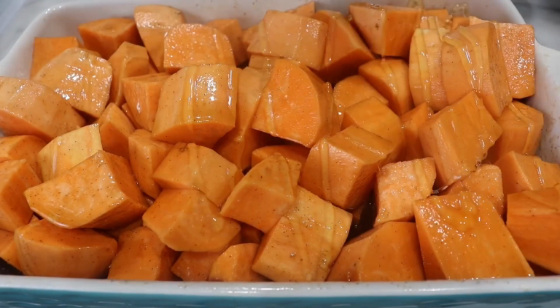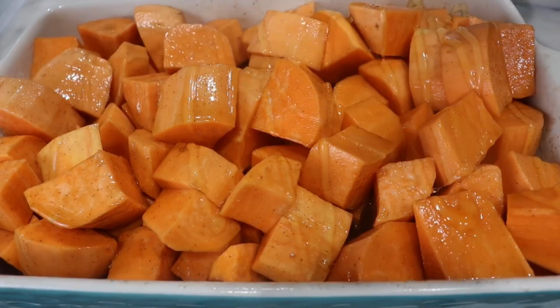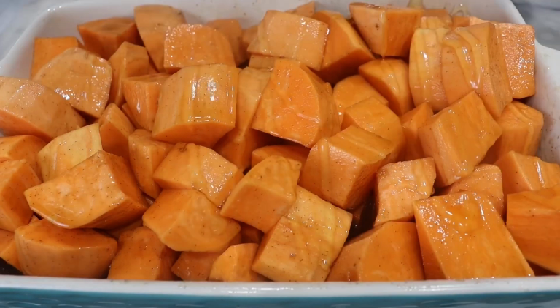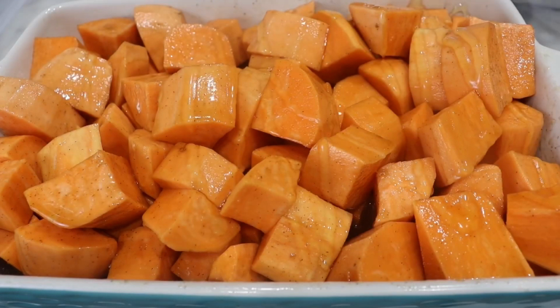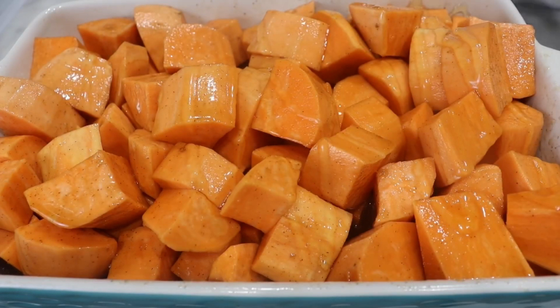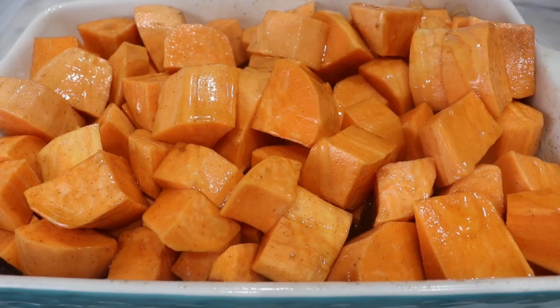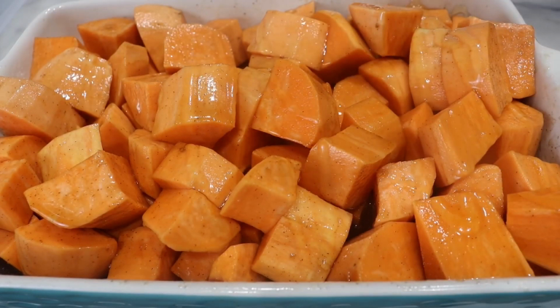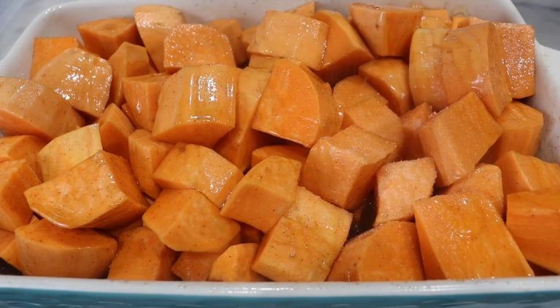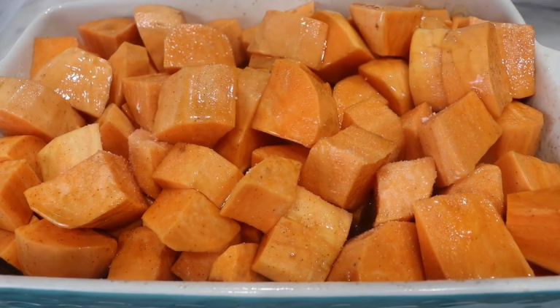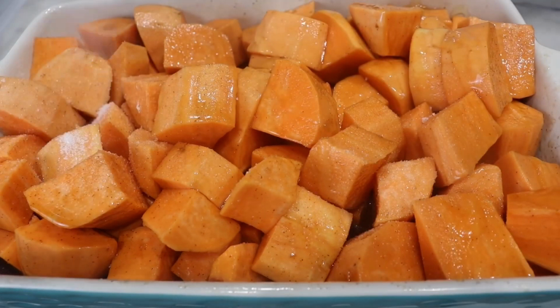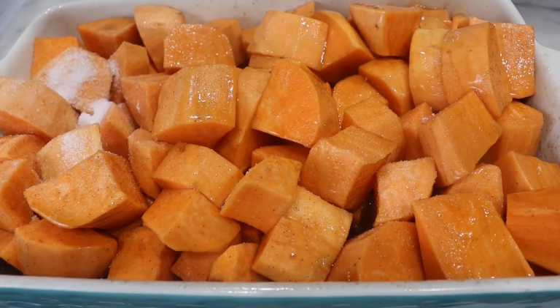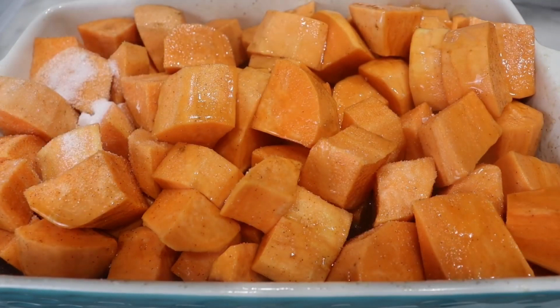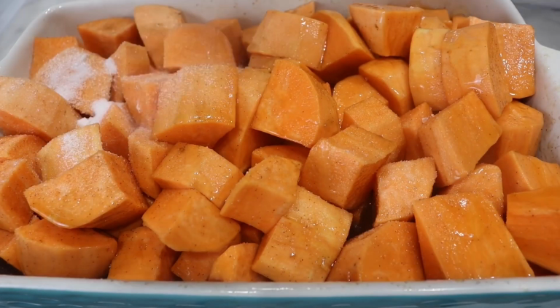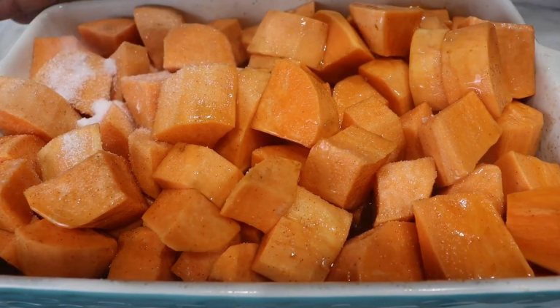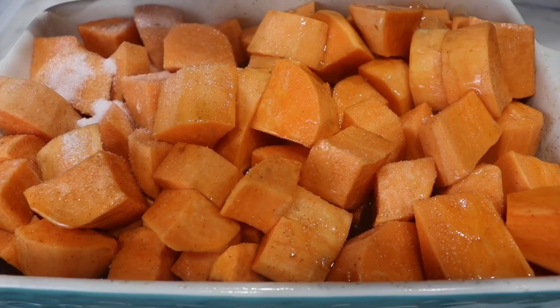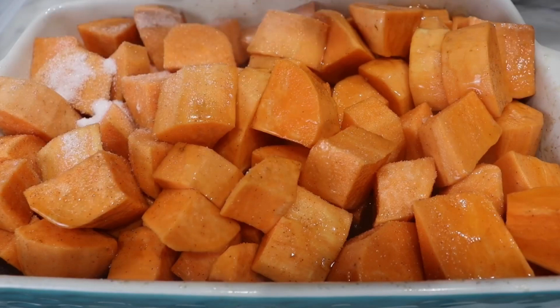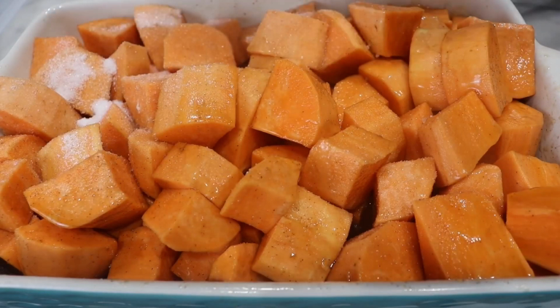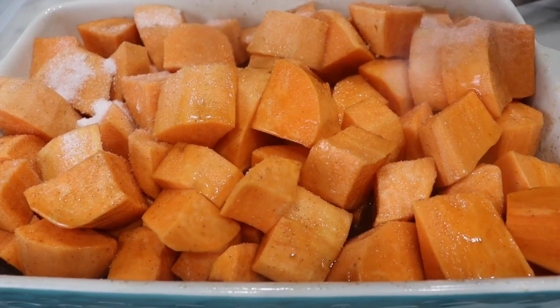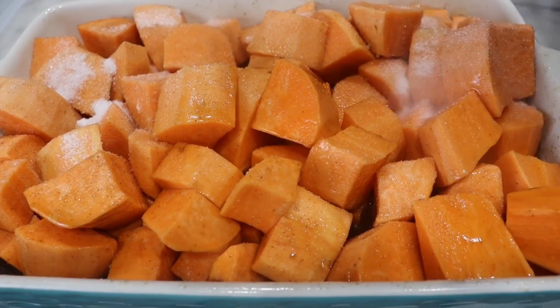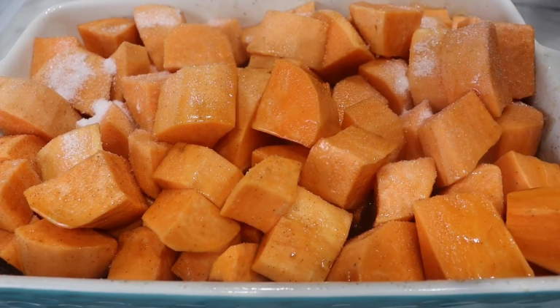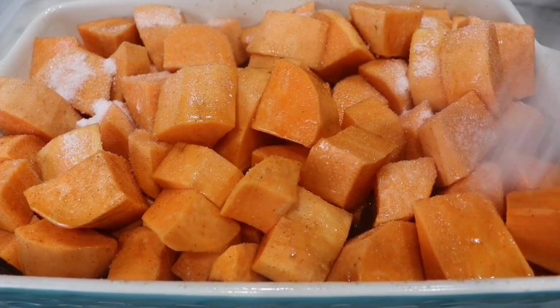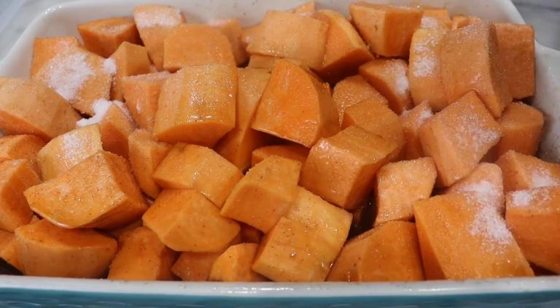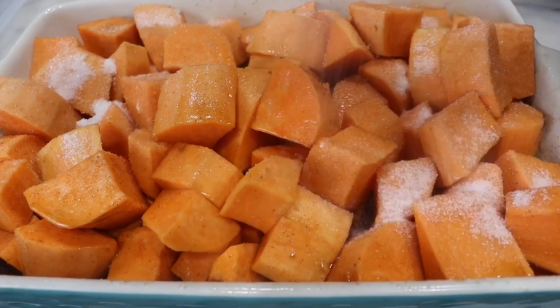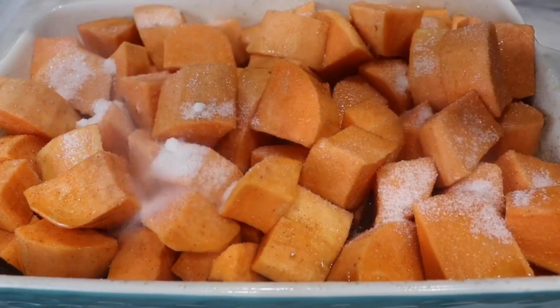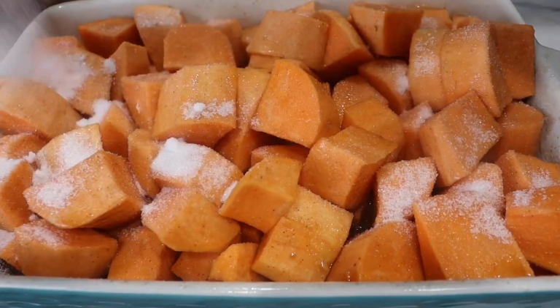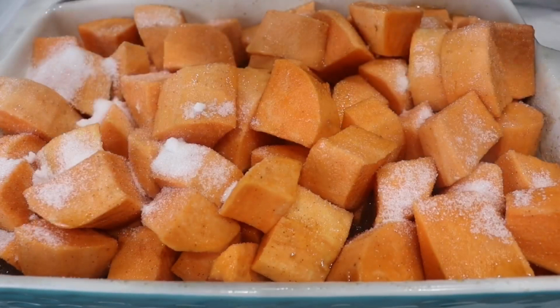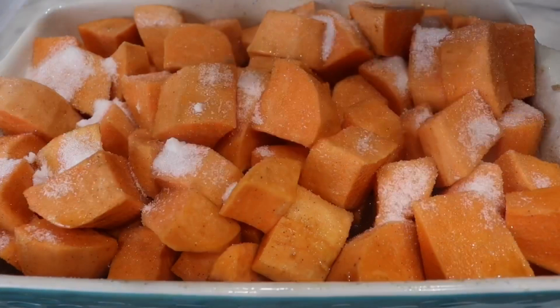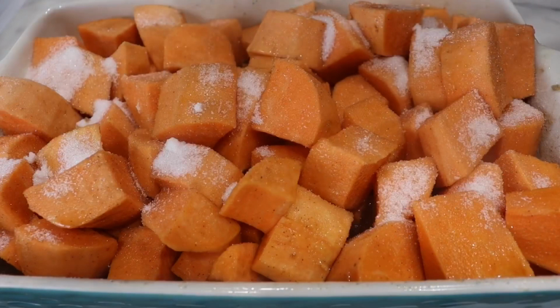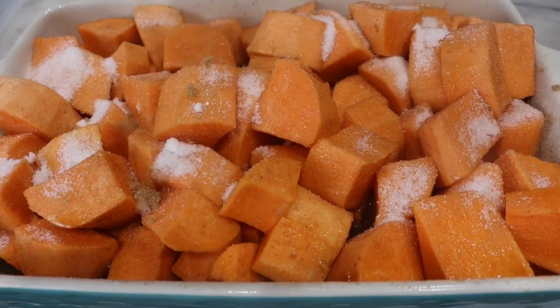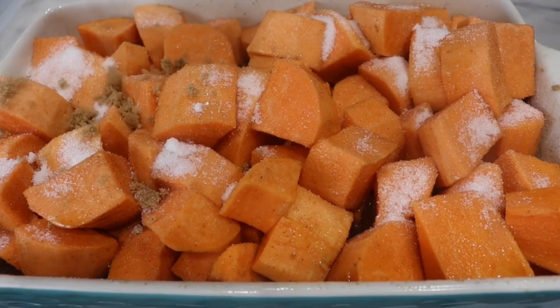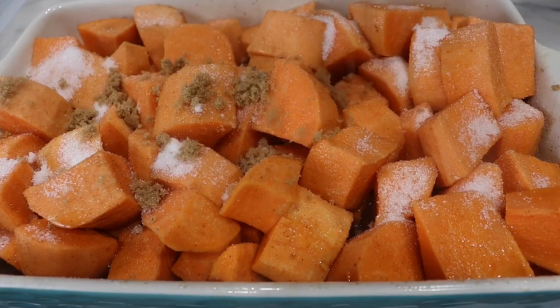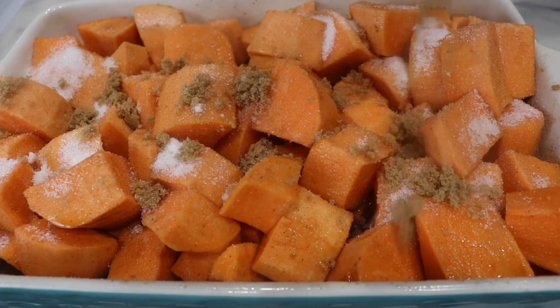Here I'm drizzling some honey and I'm going to sprinkle on granulated sugar and also some brown sugar. This will create that nice caramelized look on top of your candy yams.